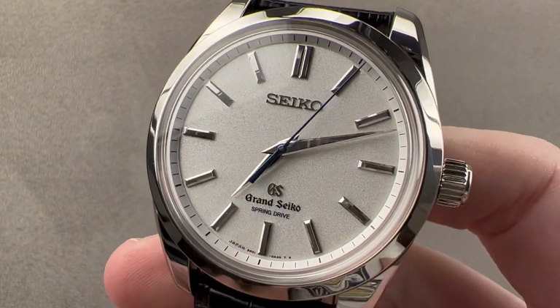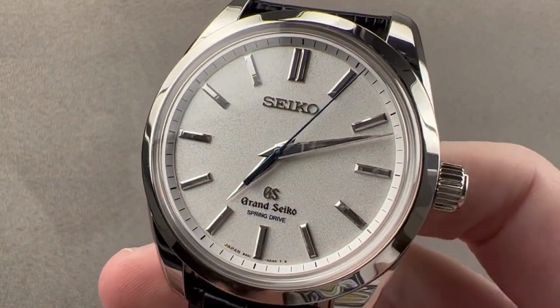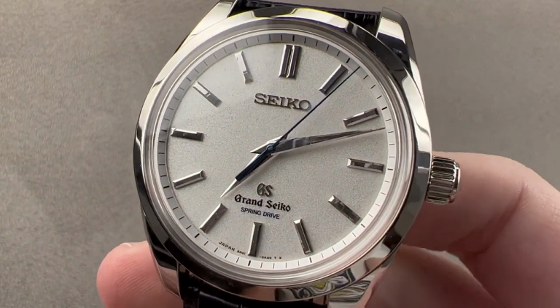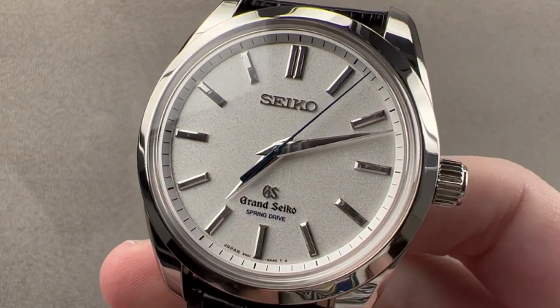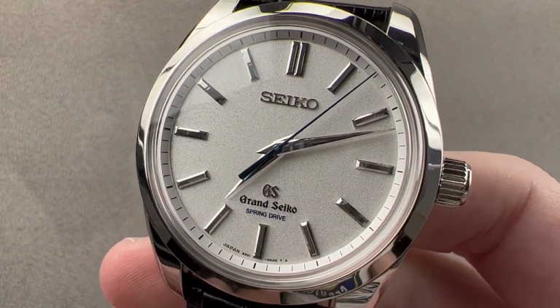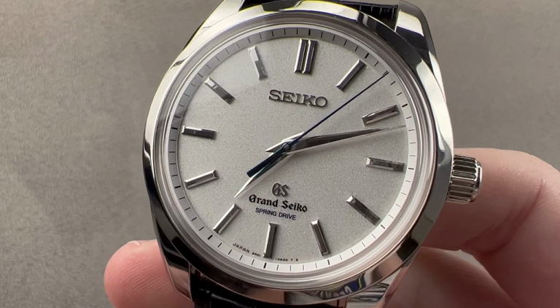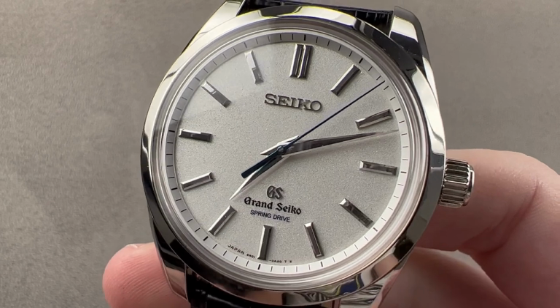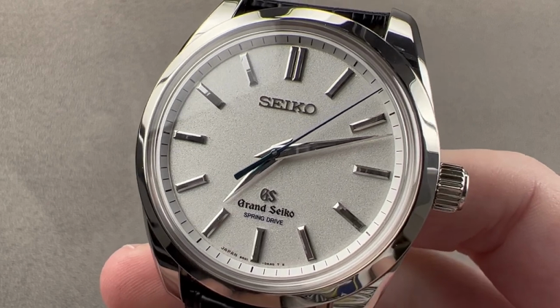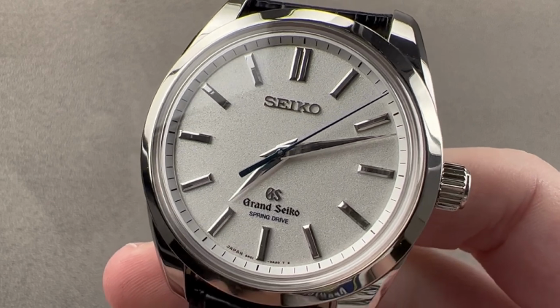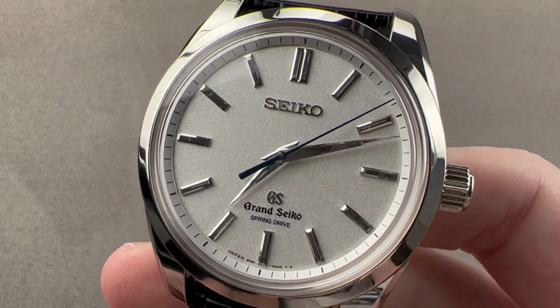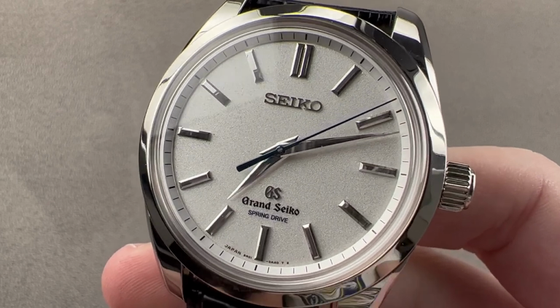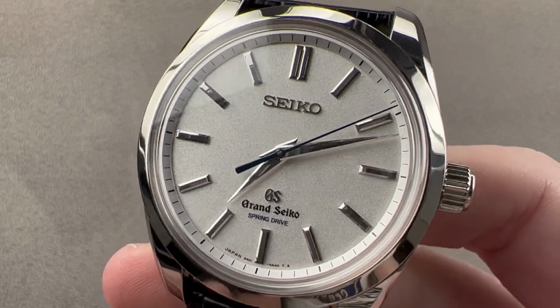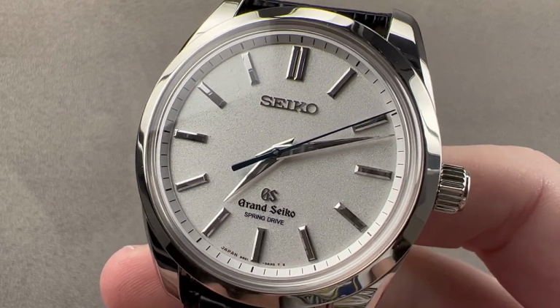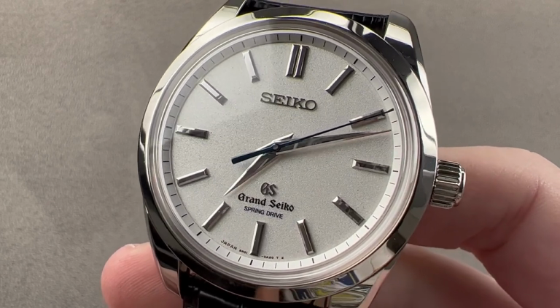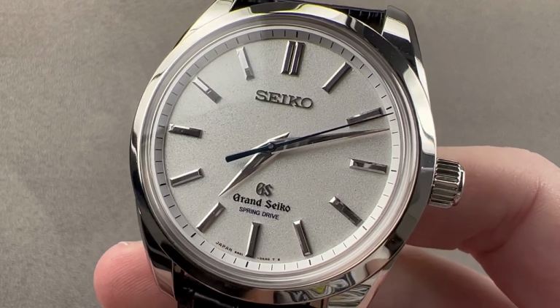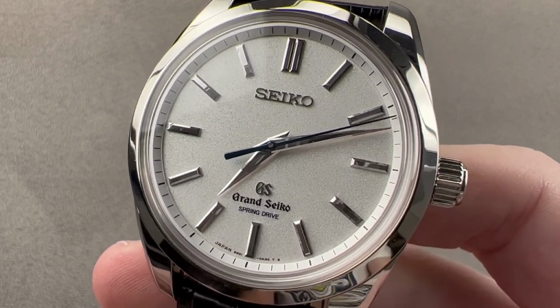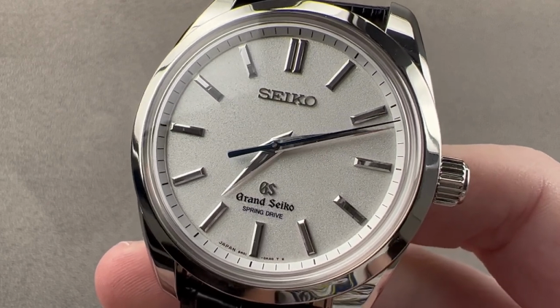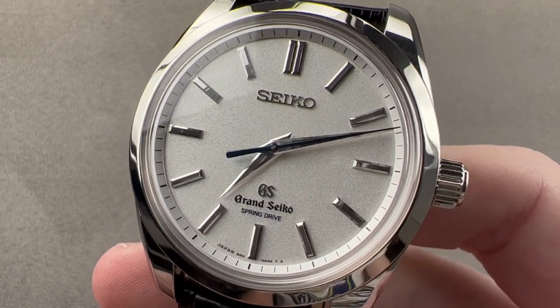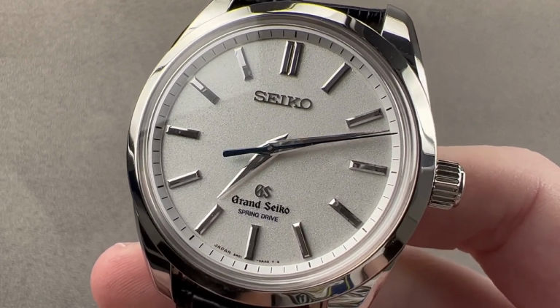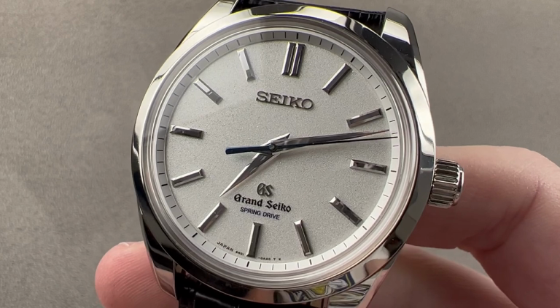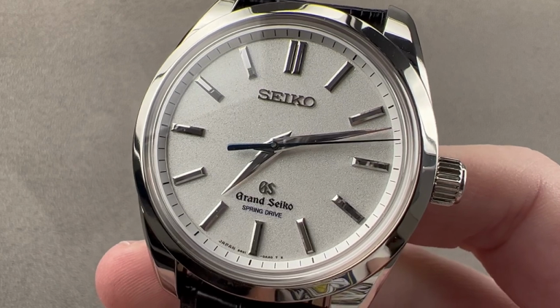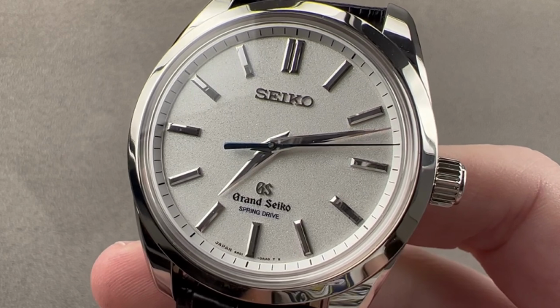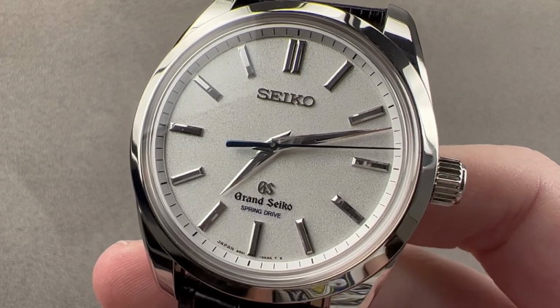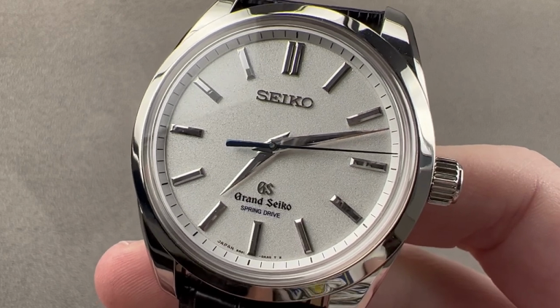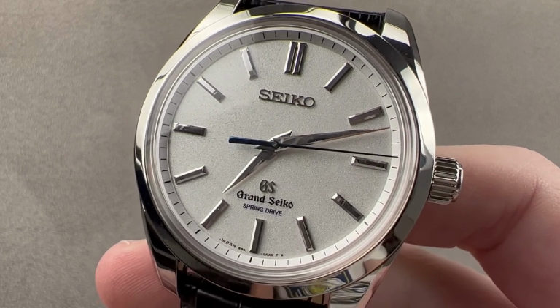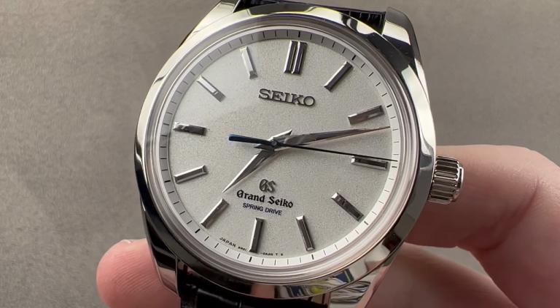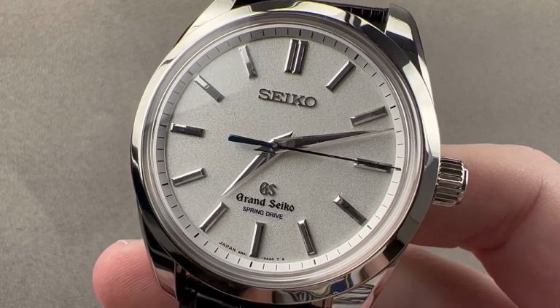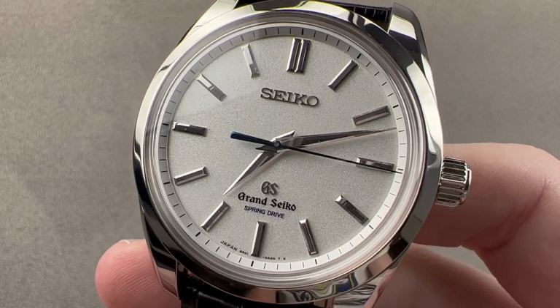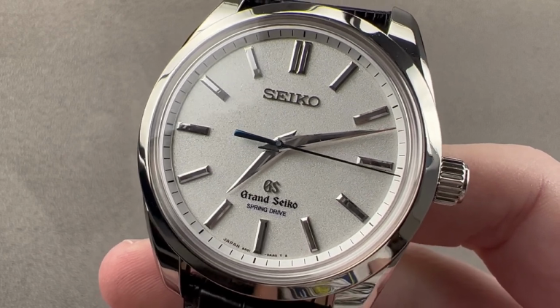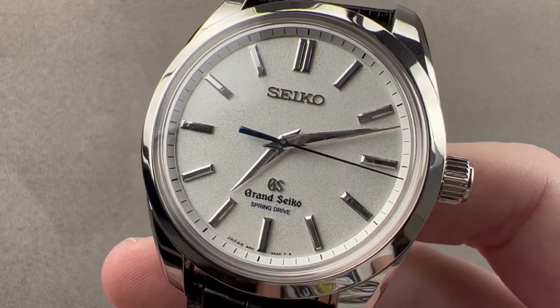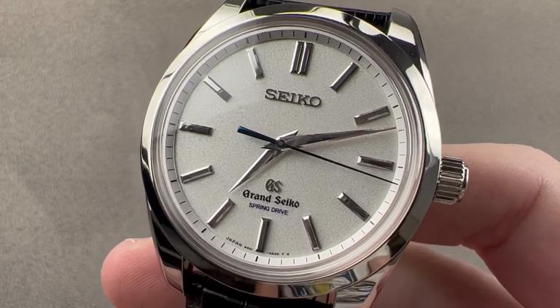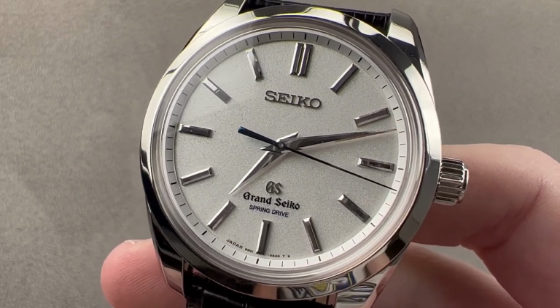Today we're discussing a watch launched in 2016 — the first ever Grand Seiko to be built at the Micro Artist Studio. This is the Spring Drive 8-Day SBGD-001.